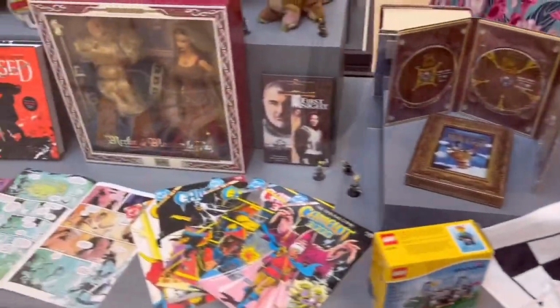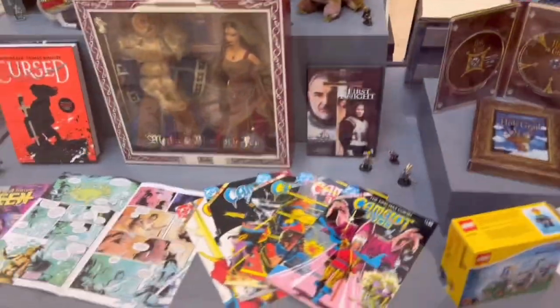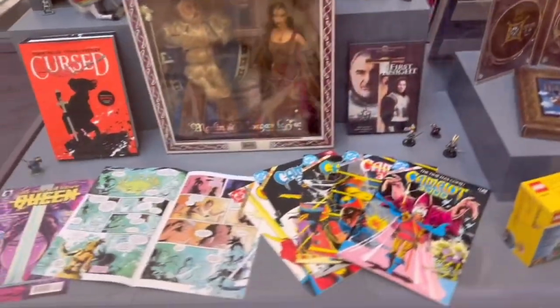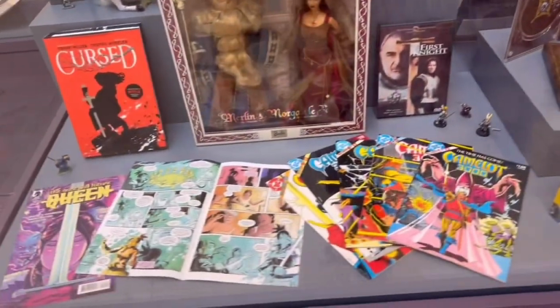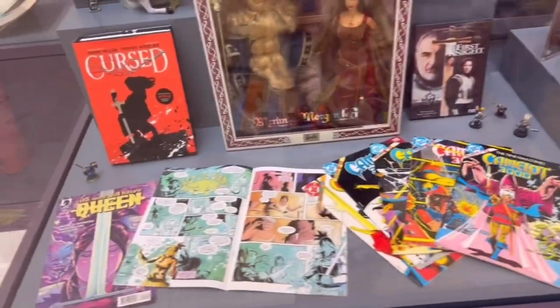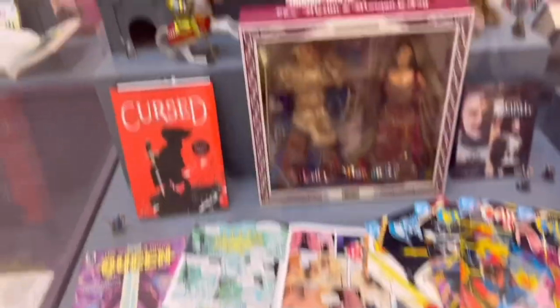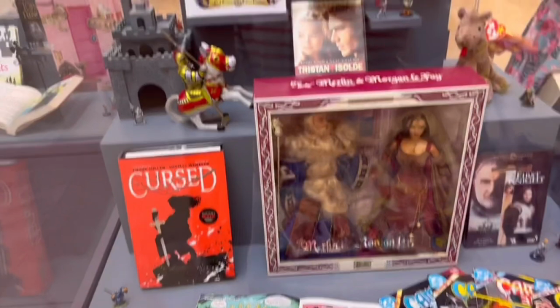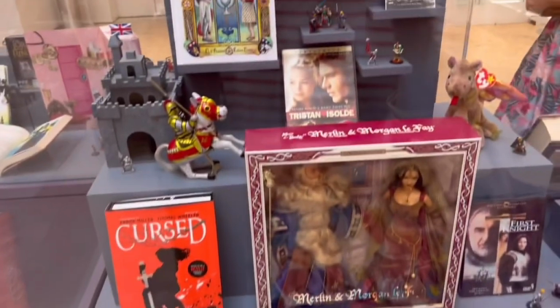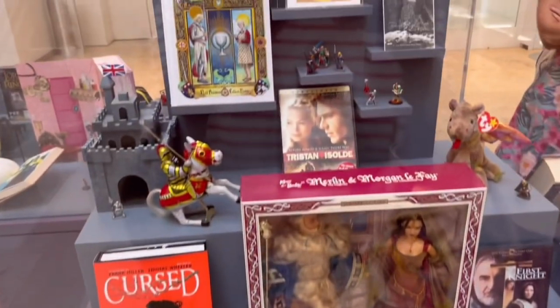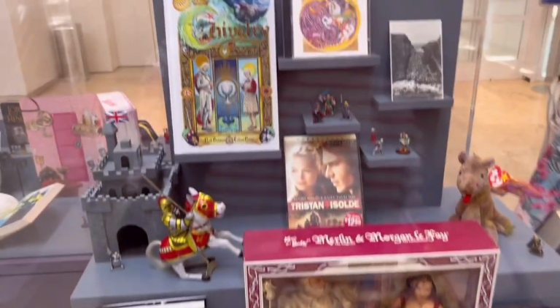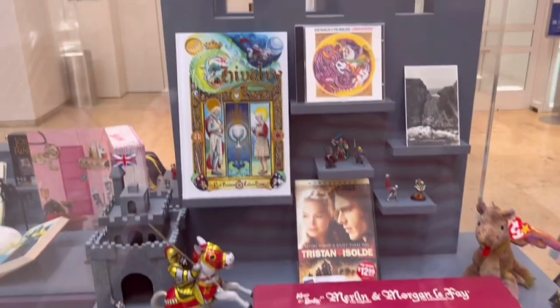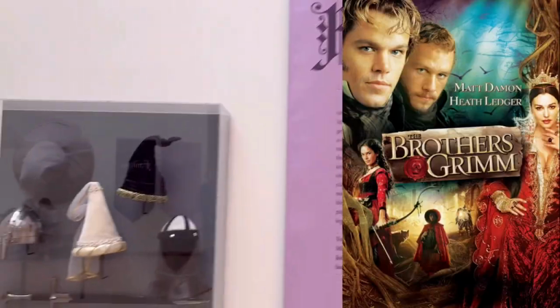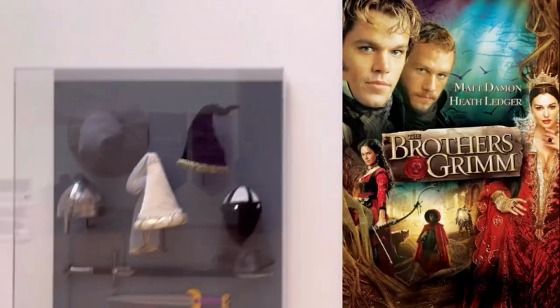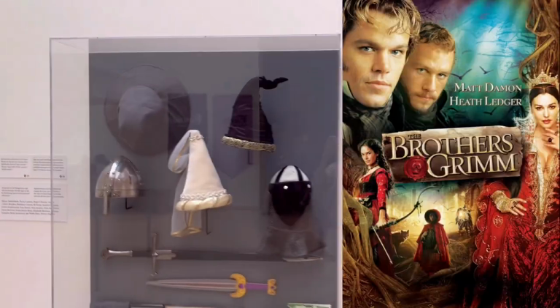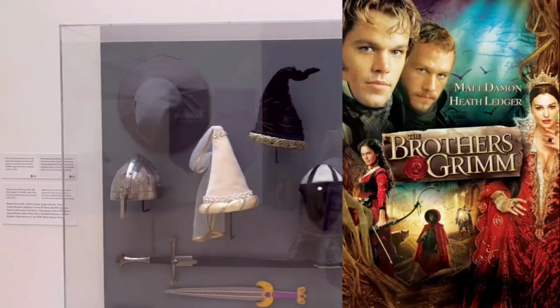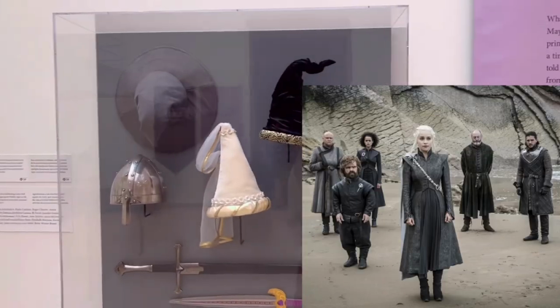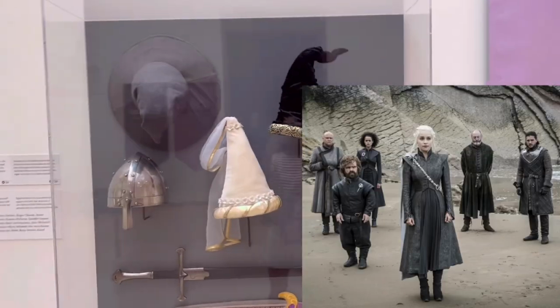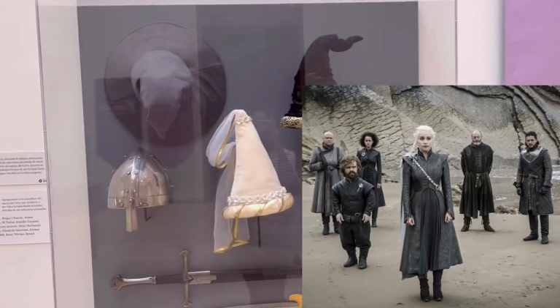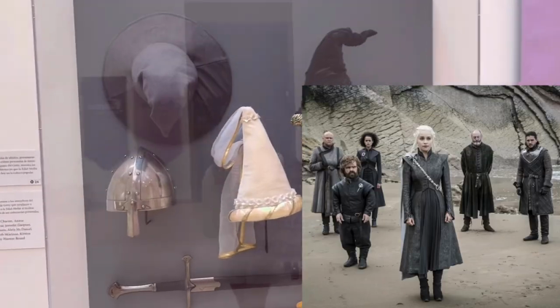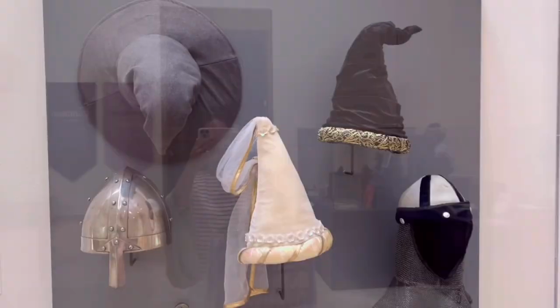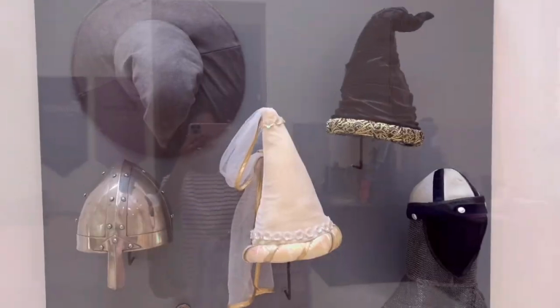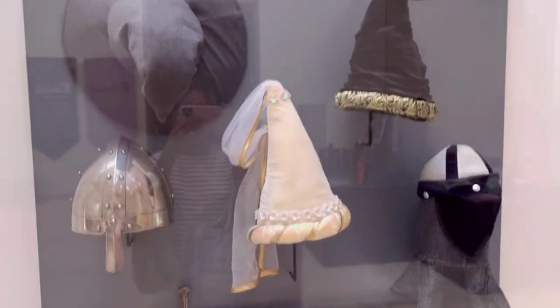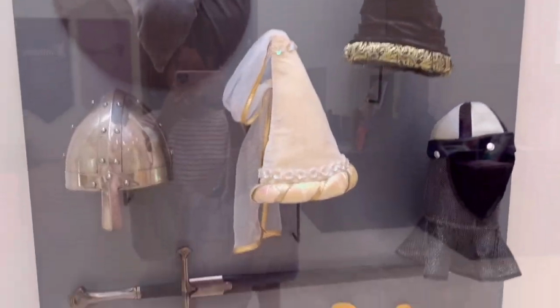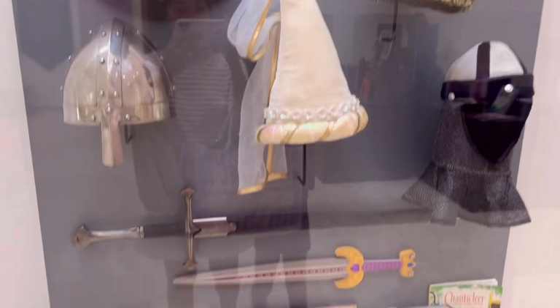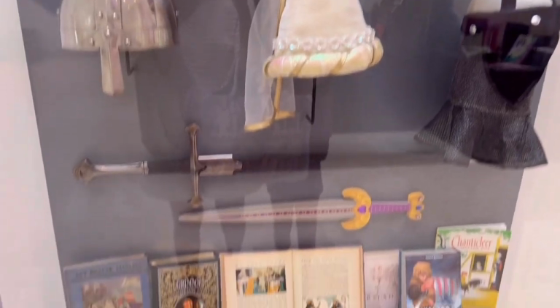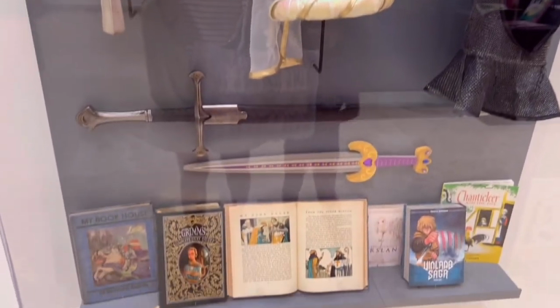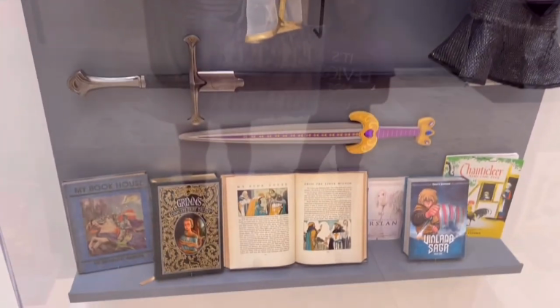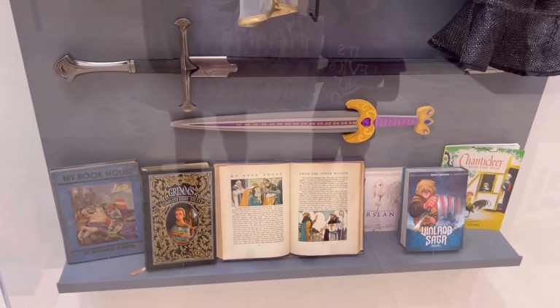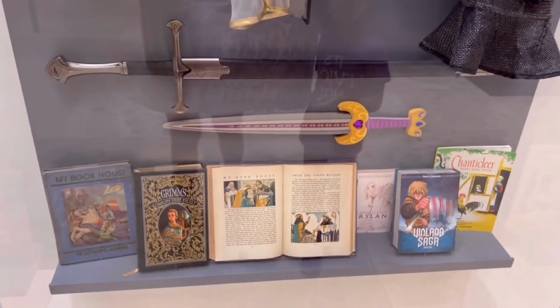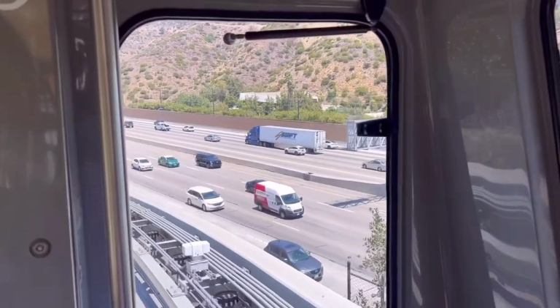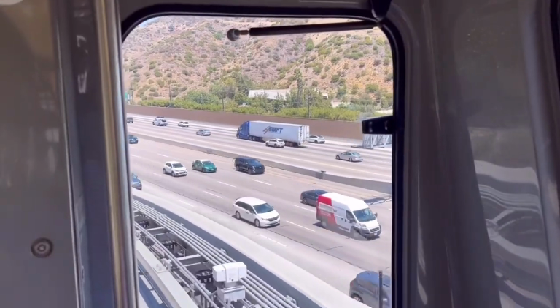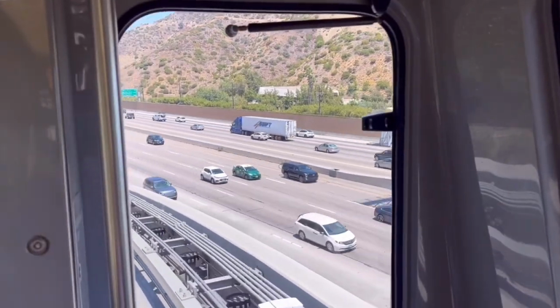There were props from Disney movies, from Brothers Grimm to Game of Thrones. I wish I could take pictures of the Disney props, but they didn't allow it.